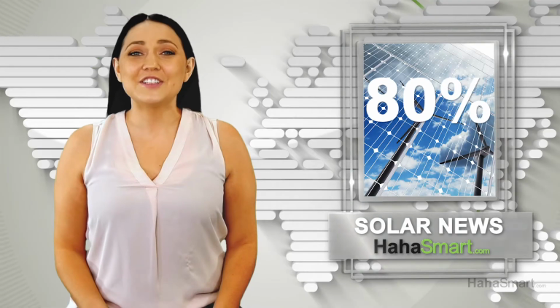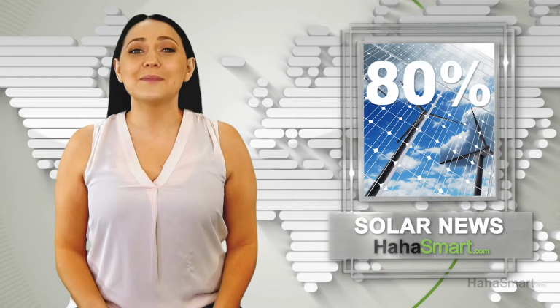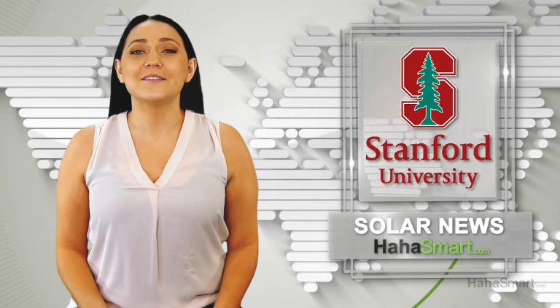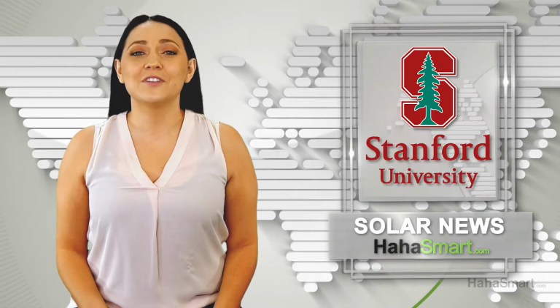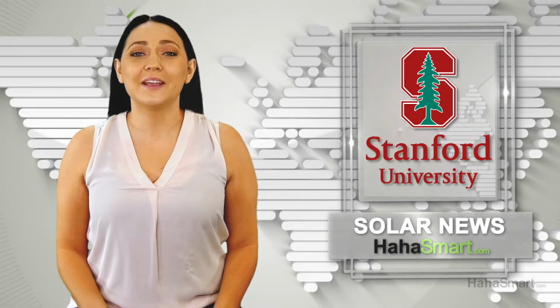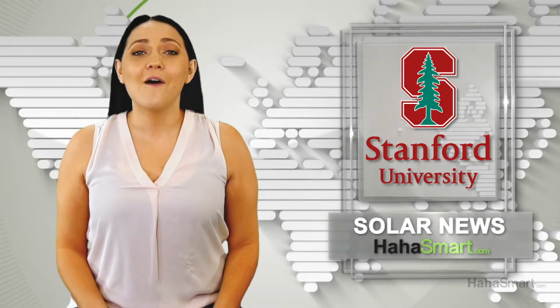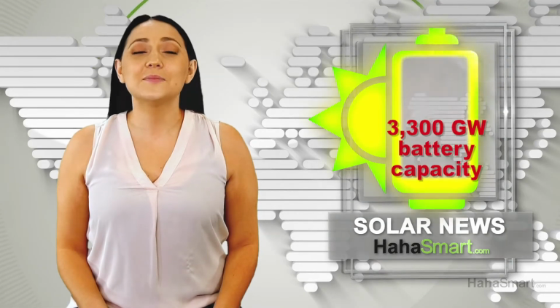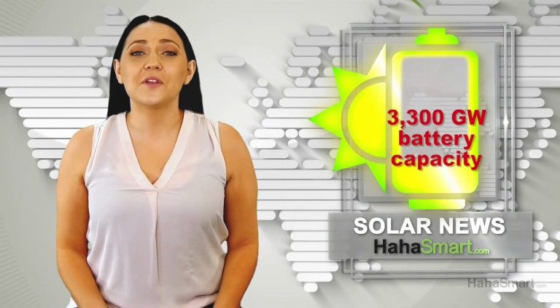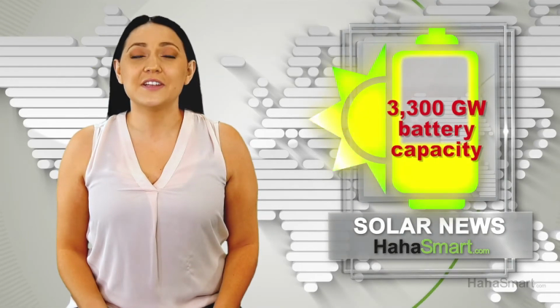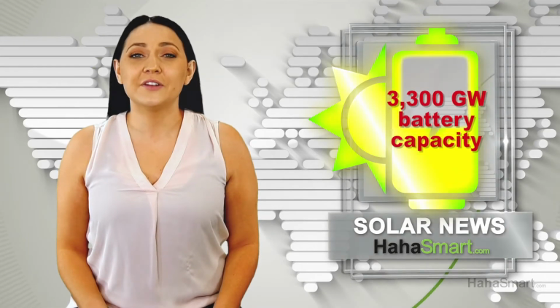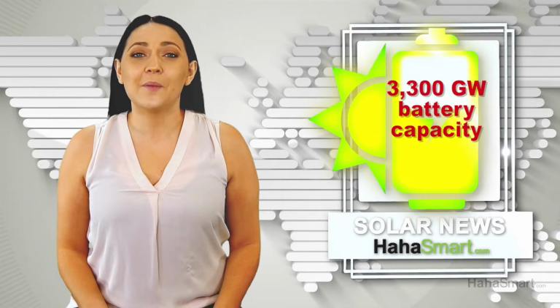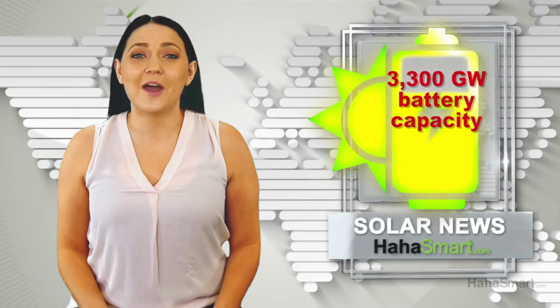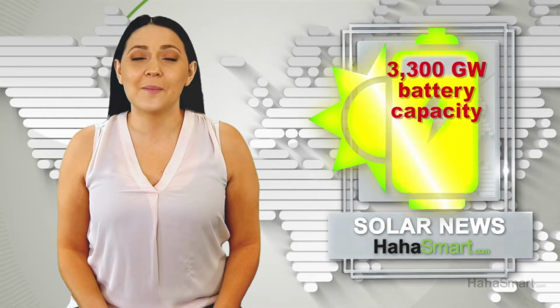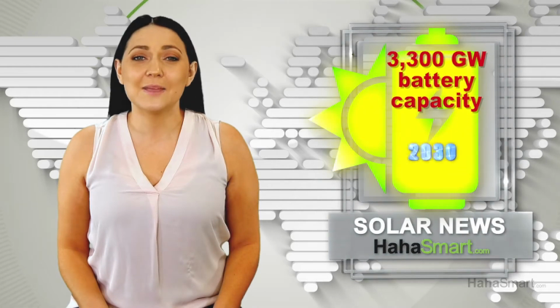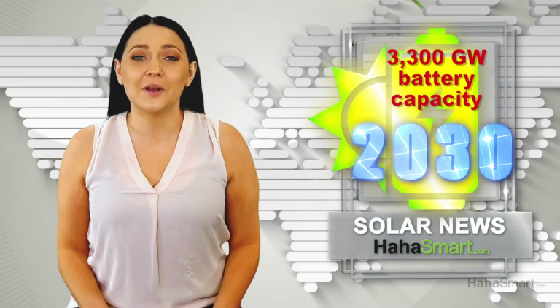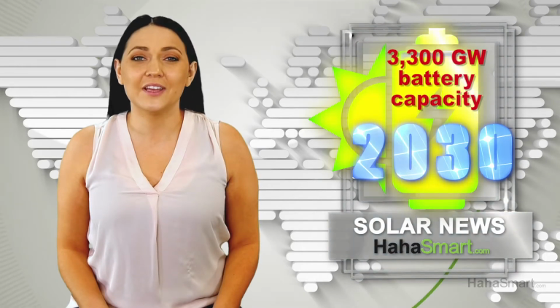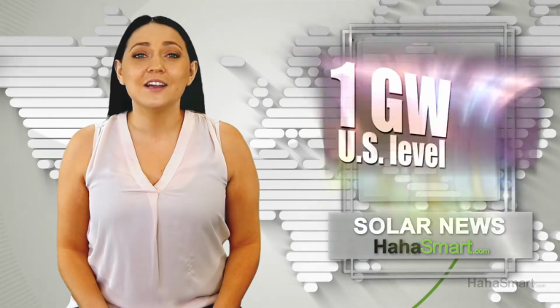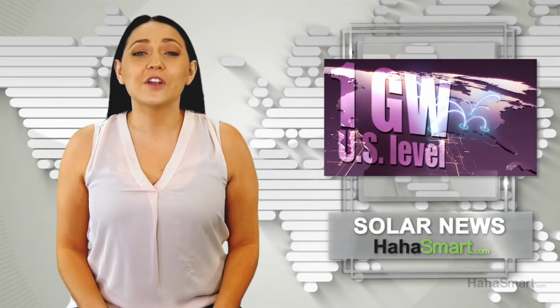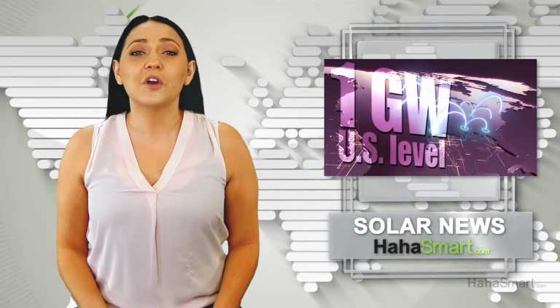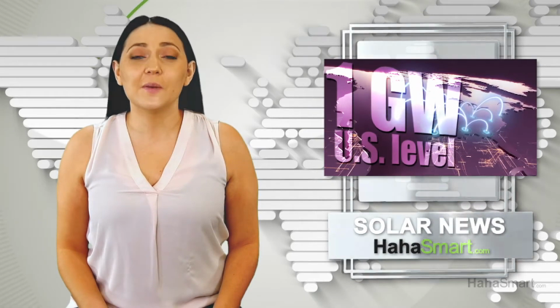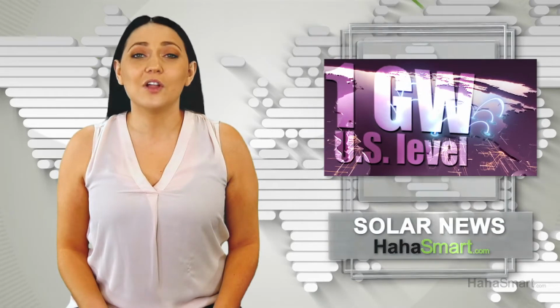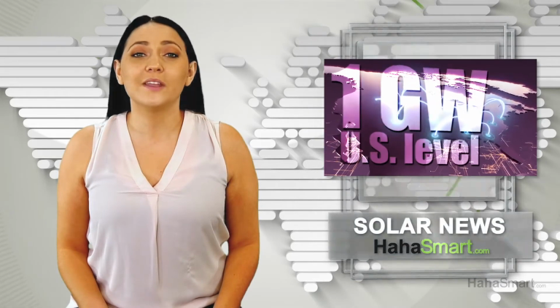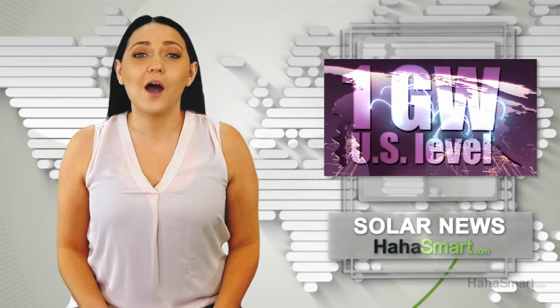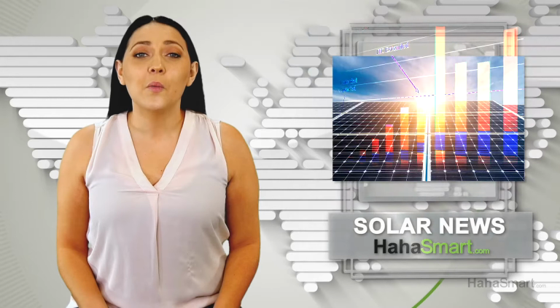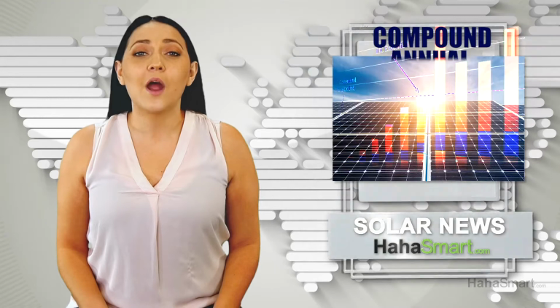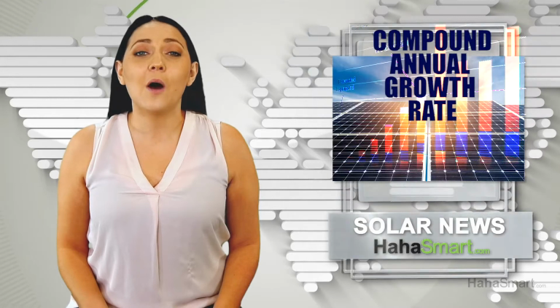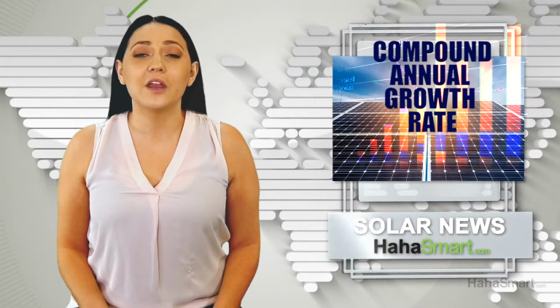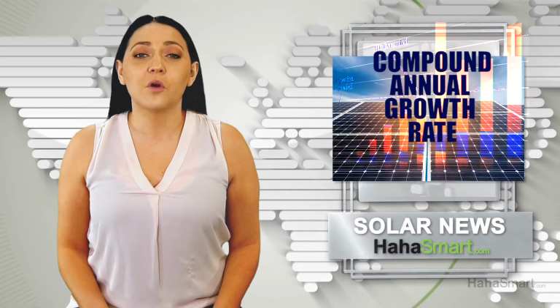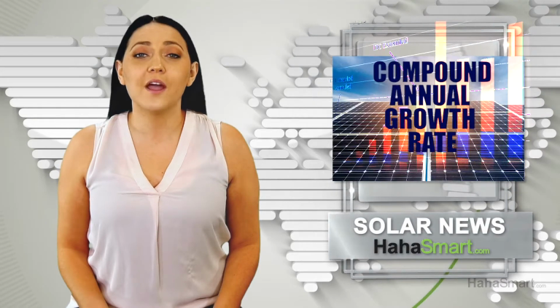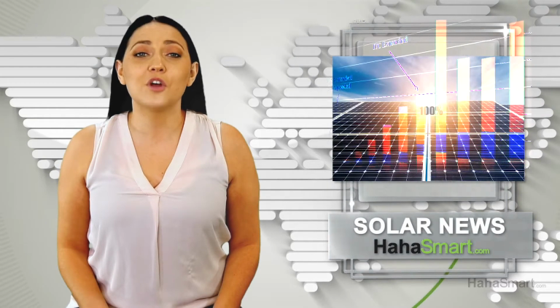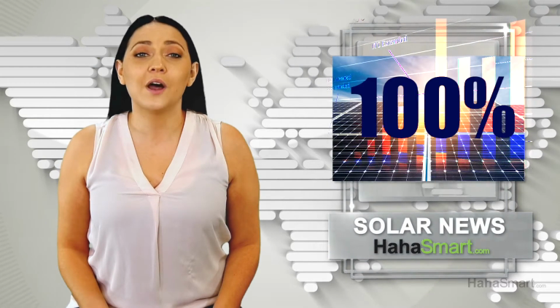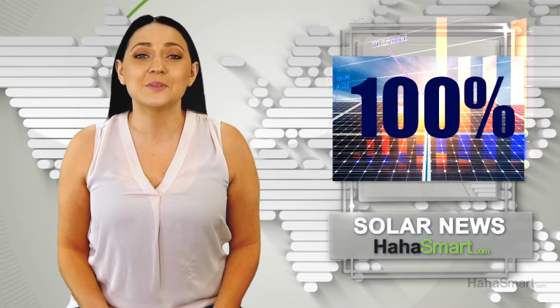Reaching 80% of Stanford's plan — ultimately 3,300 gigawatts of battery capacity by 2030, starting from the current US level of 1 gigawatt — would require a compound annual growth rate of just over 100%.